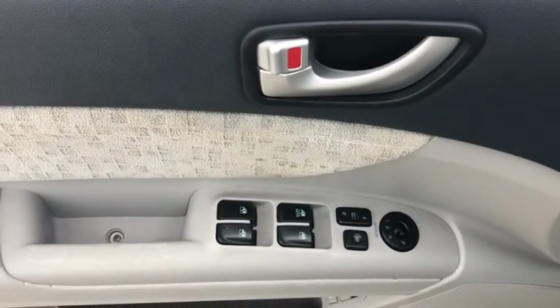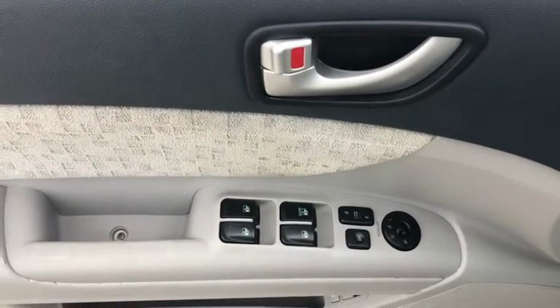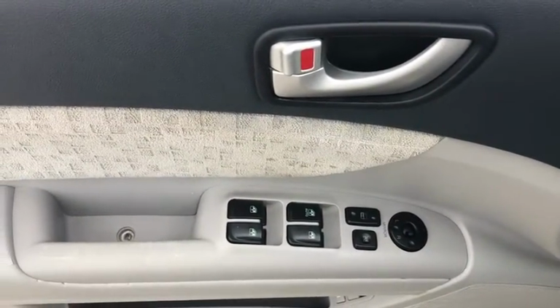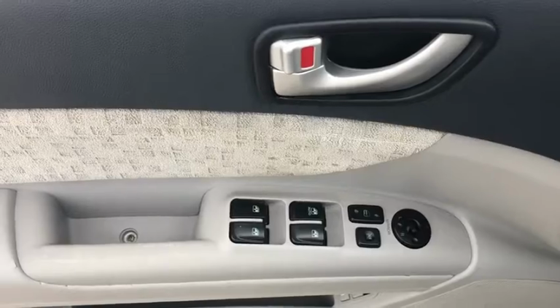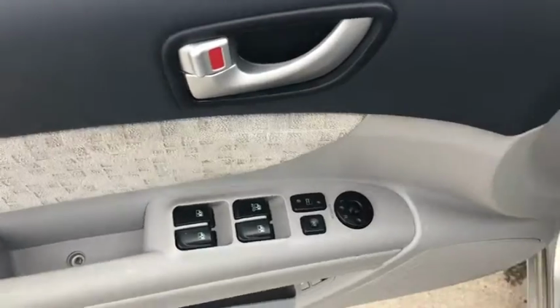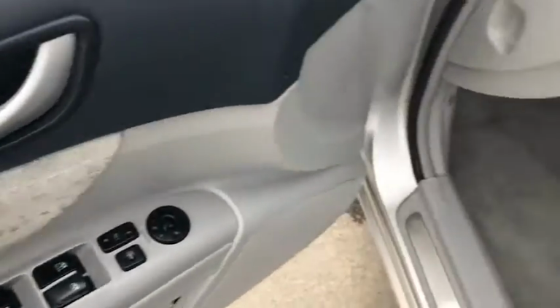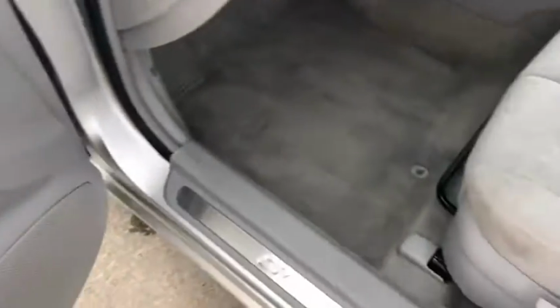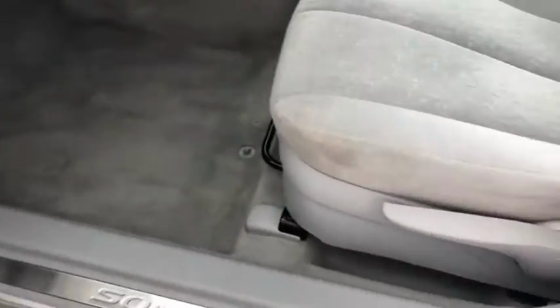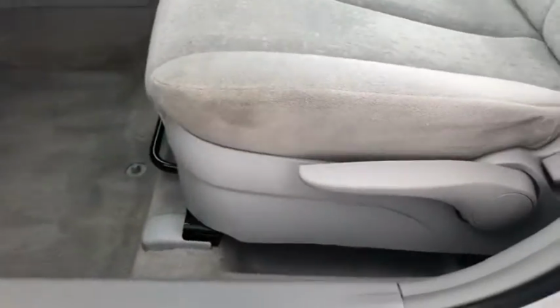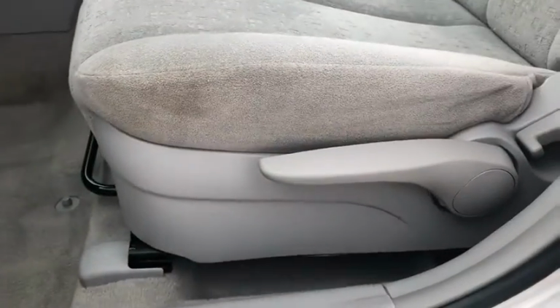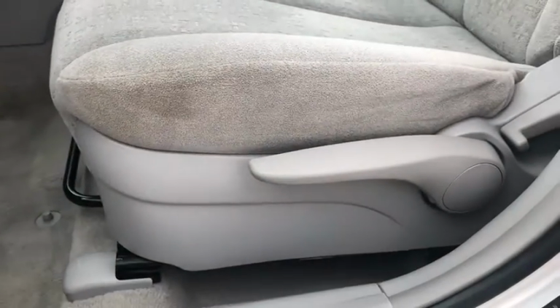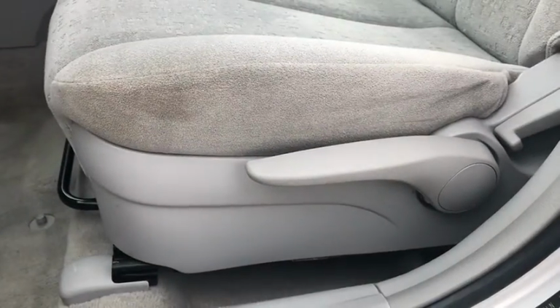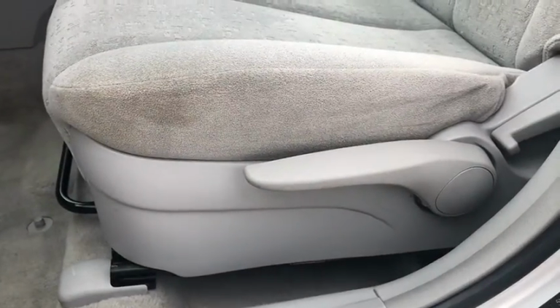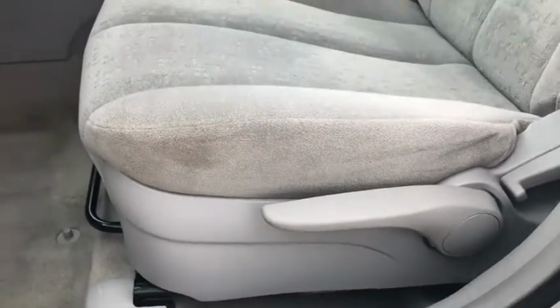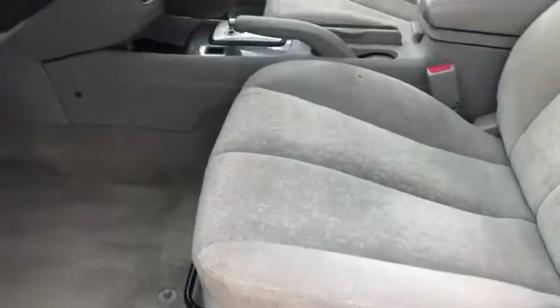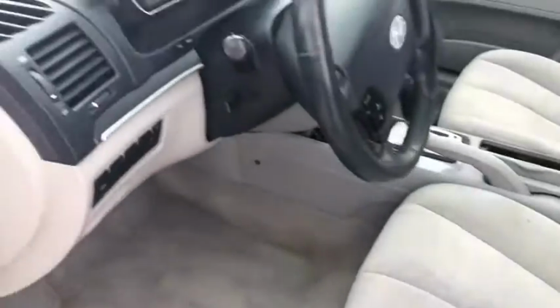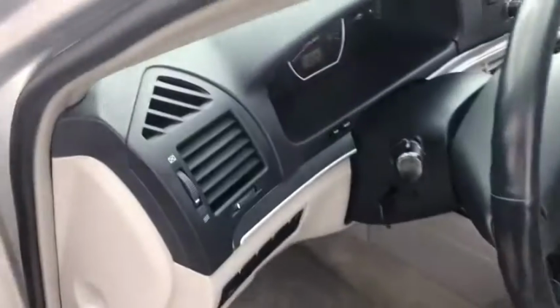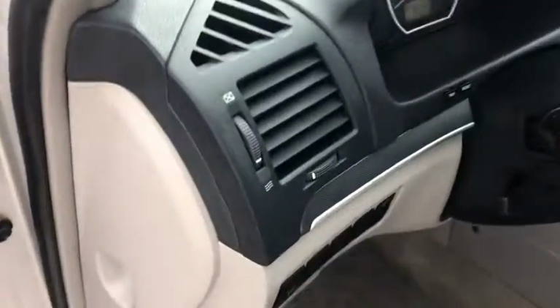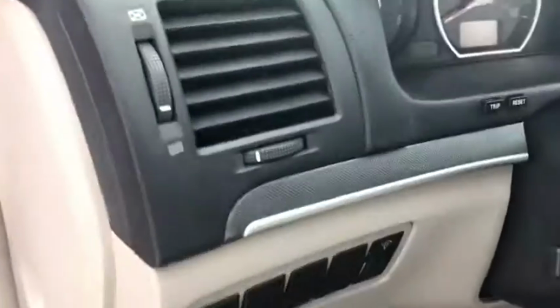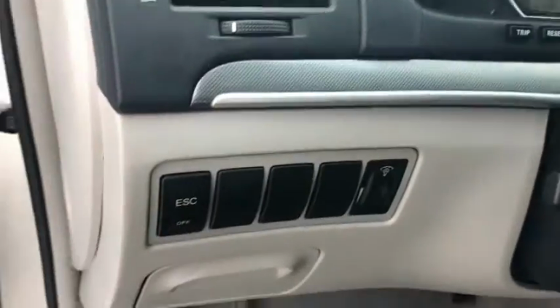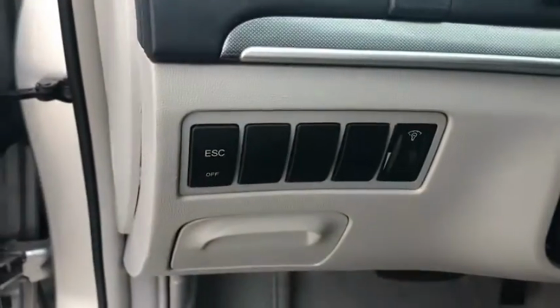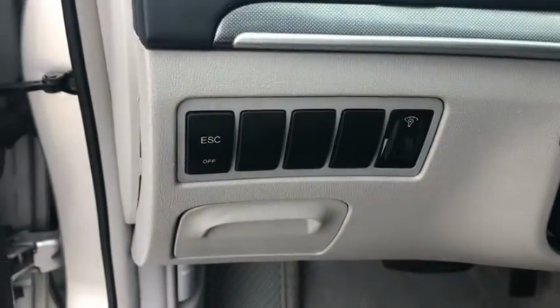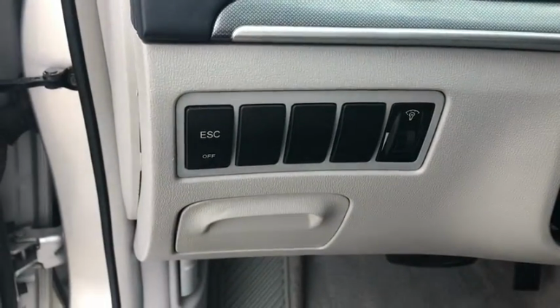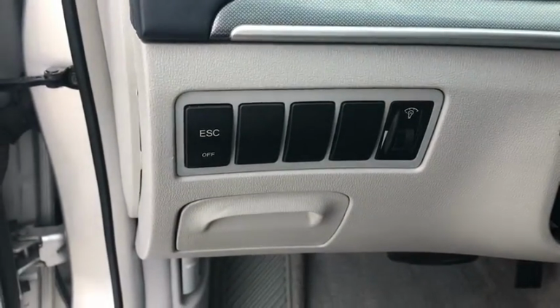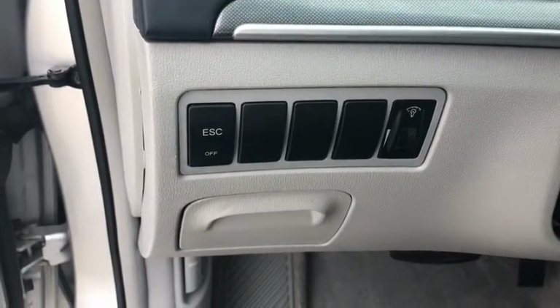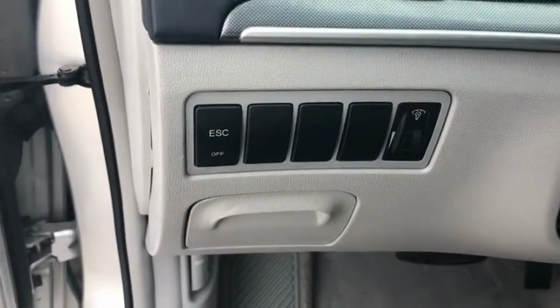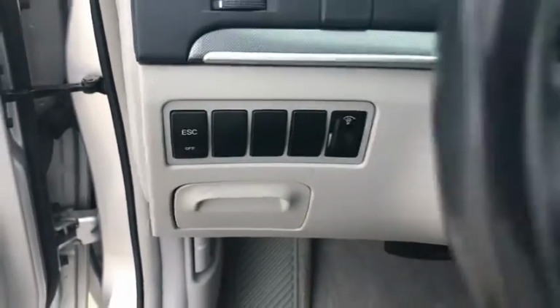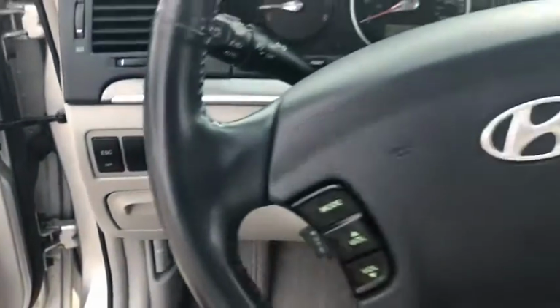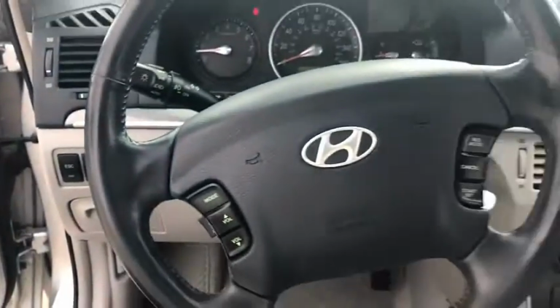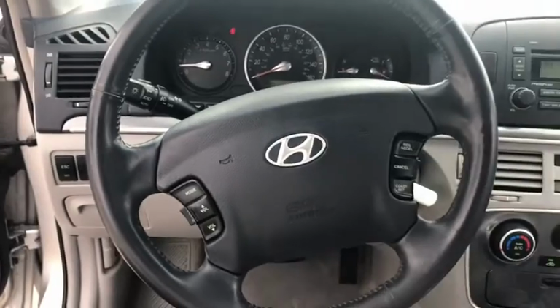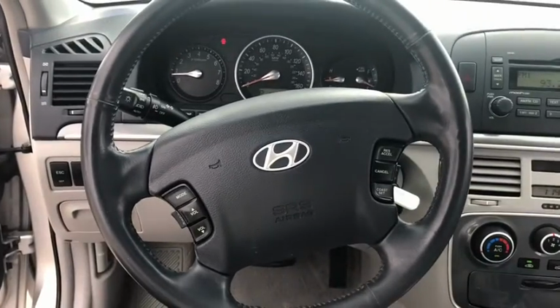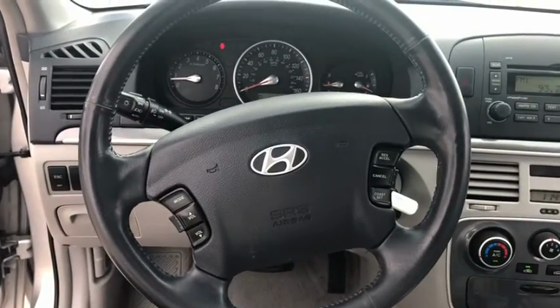Here are some of this vehicle's great options: traction control, leather-wrapped steering wheel, dual airbags, power steering, alloy wheels, ABS four-wheel, four-wheel disc brakes, cruise control, and center armrest.